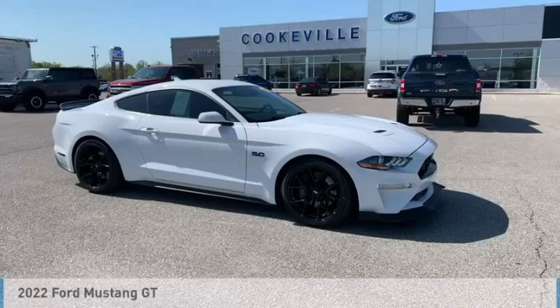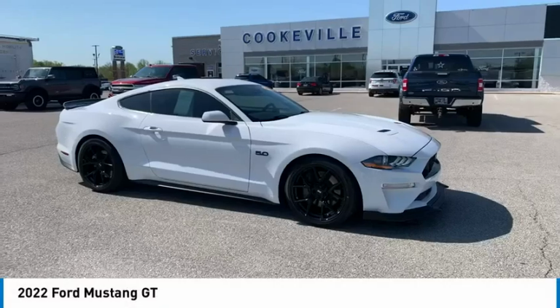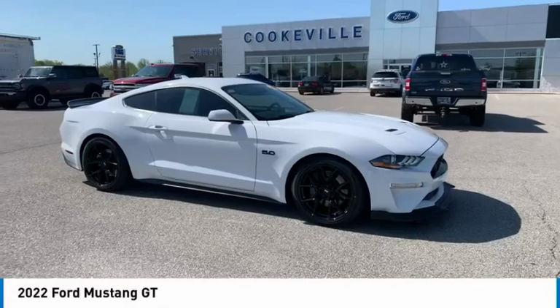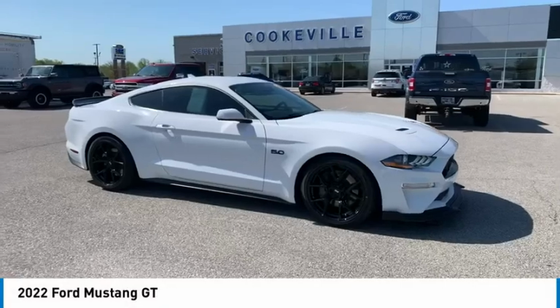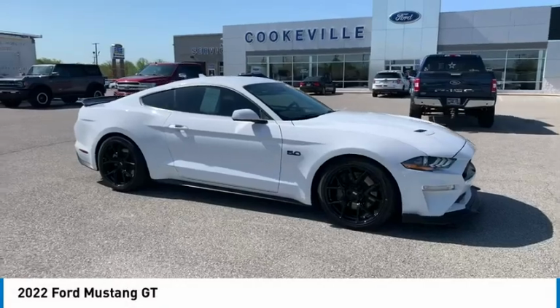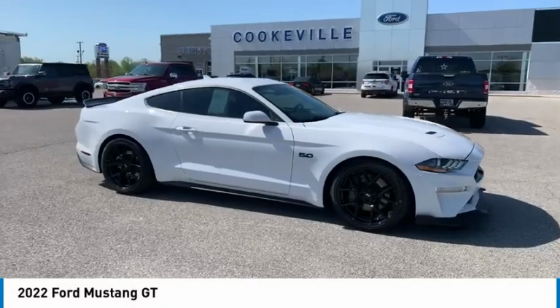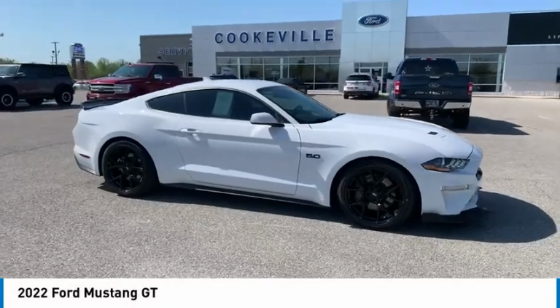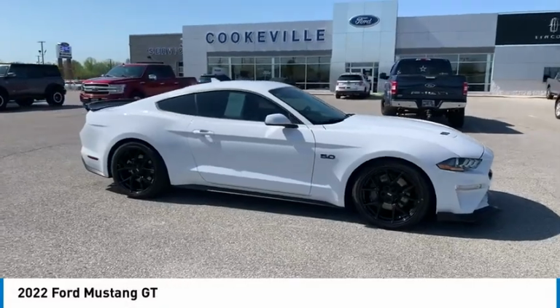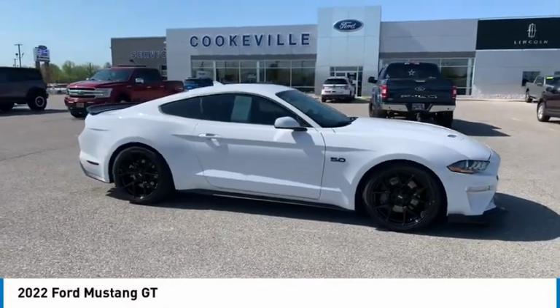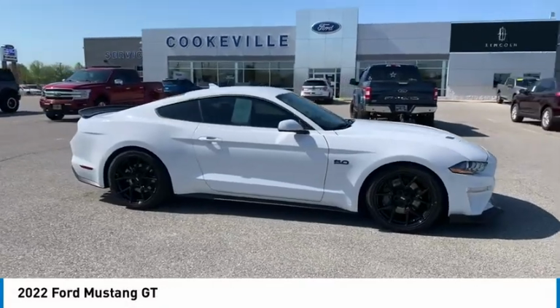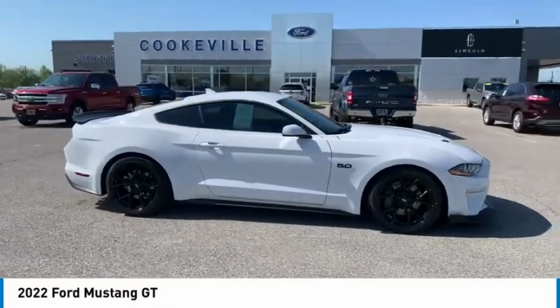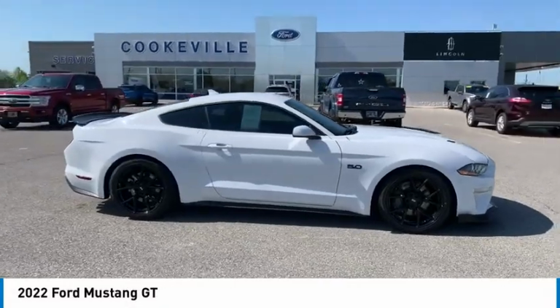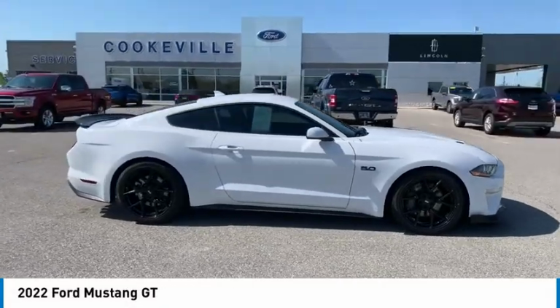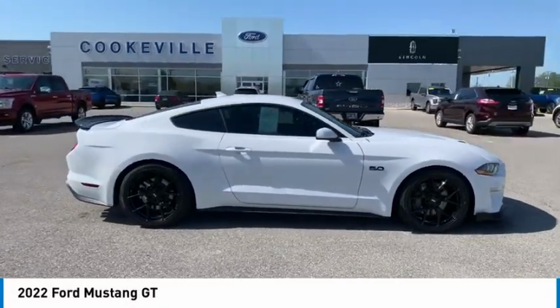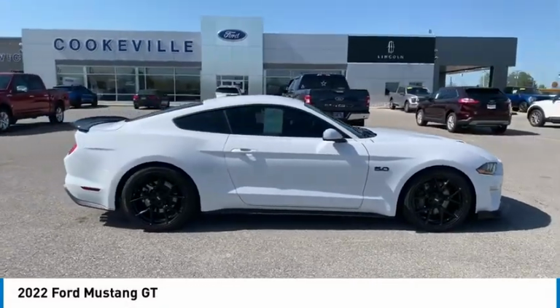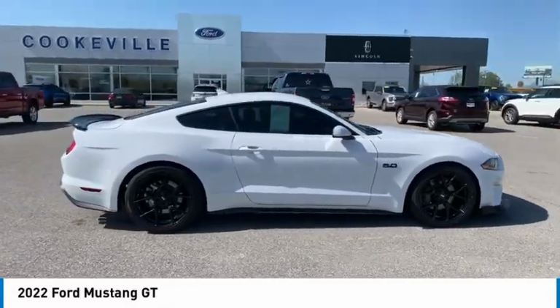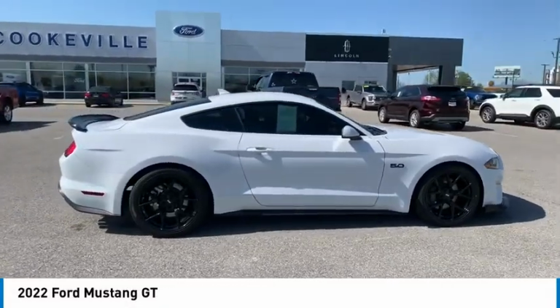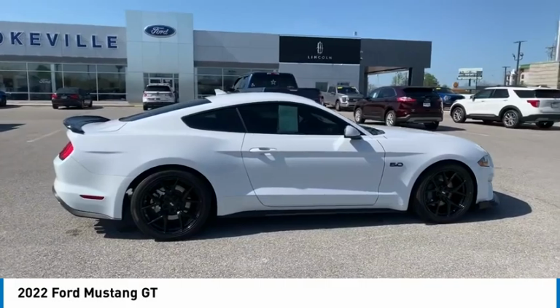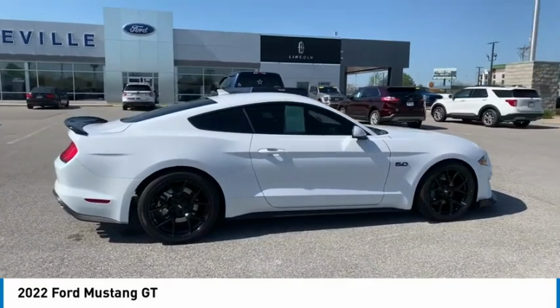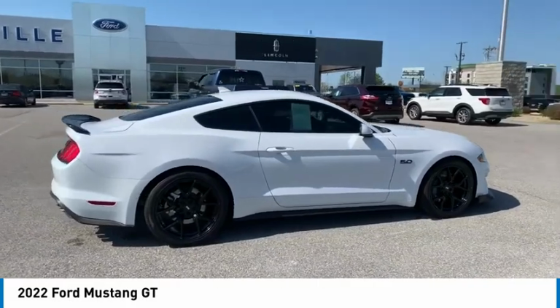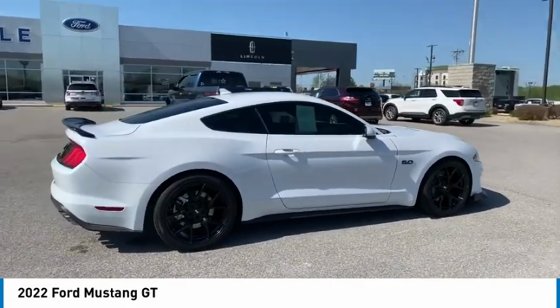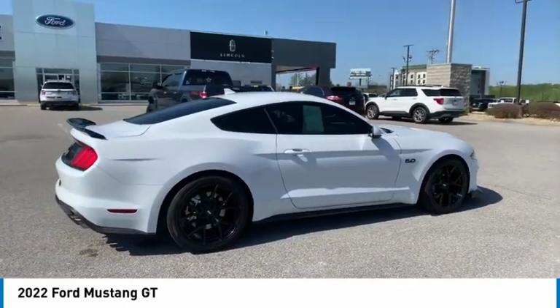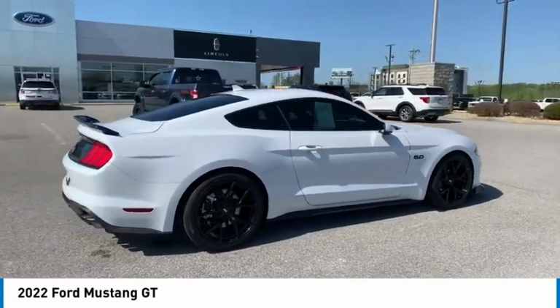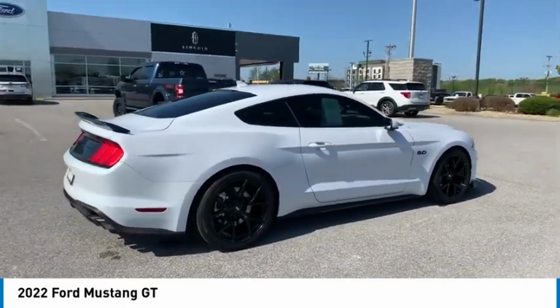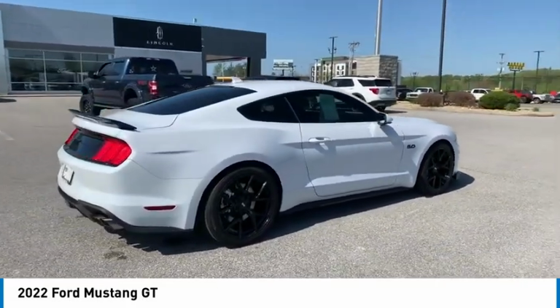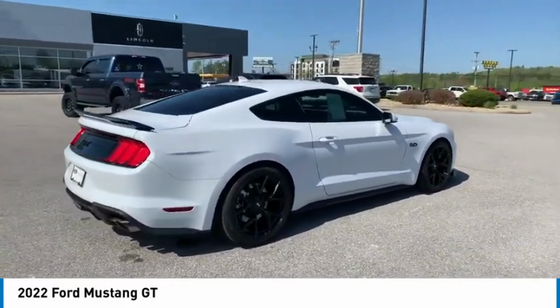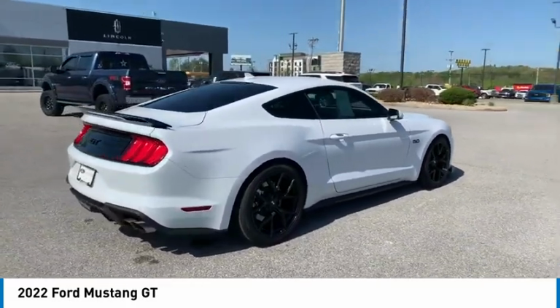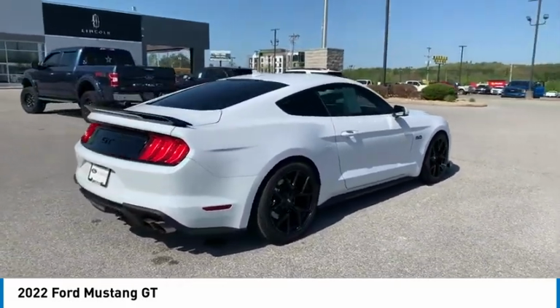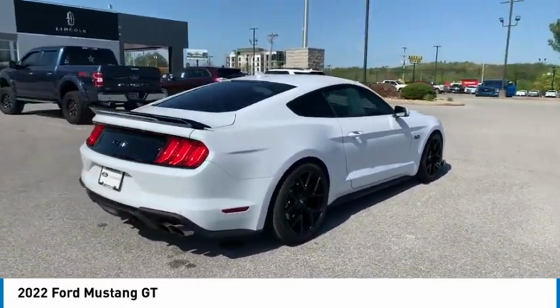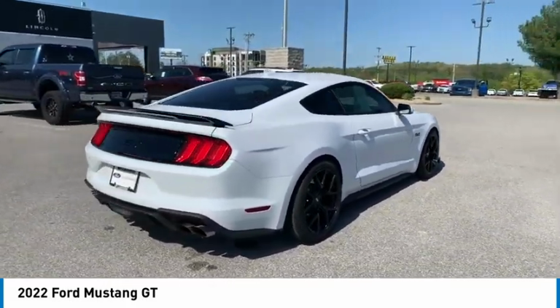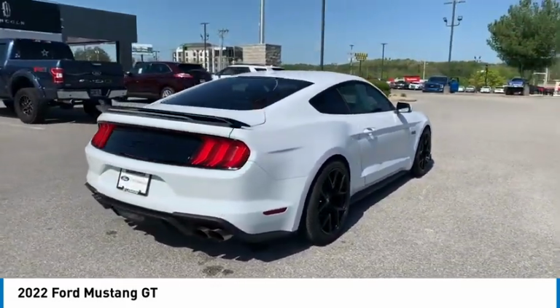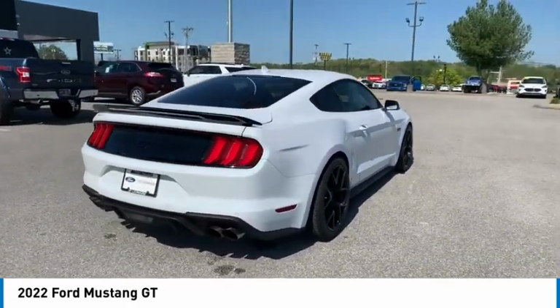You are going to love the 2022 Mustang. The Mustang is race-worthy and ready for the track. Here are some of this vehicle's great options.